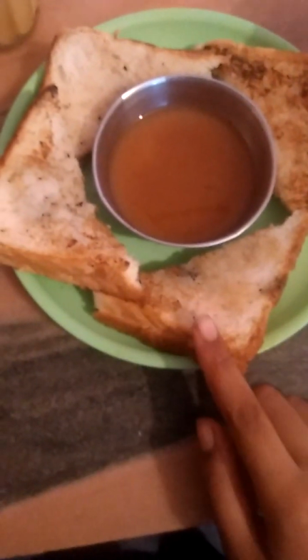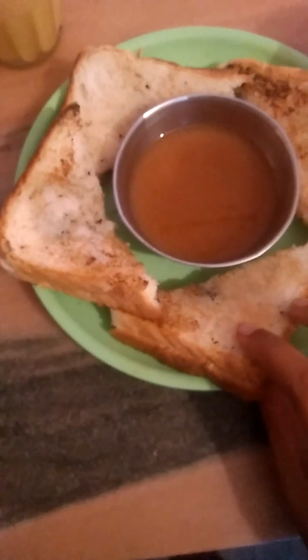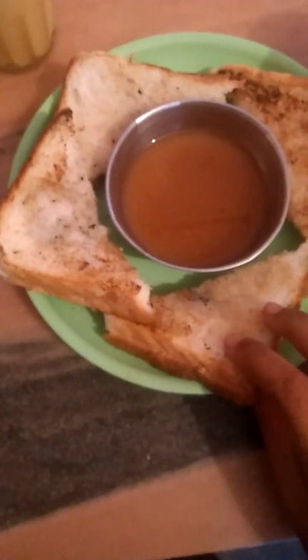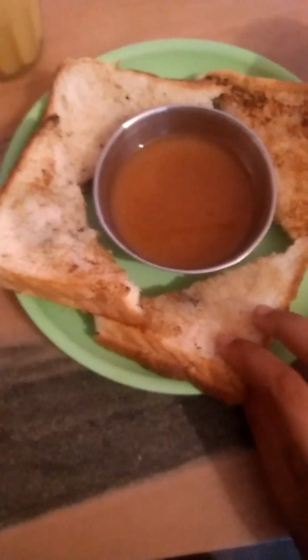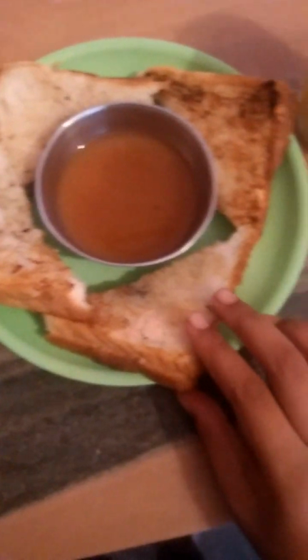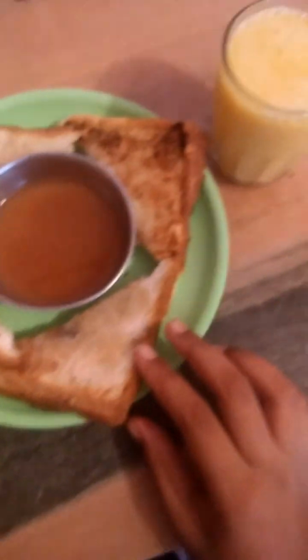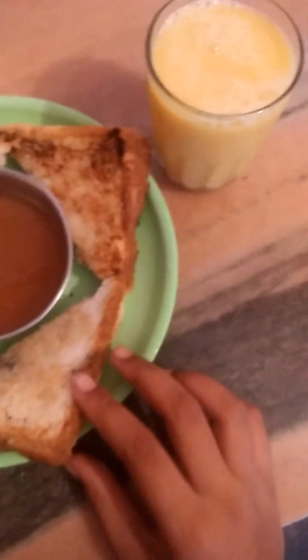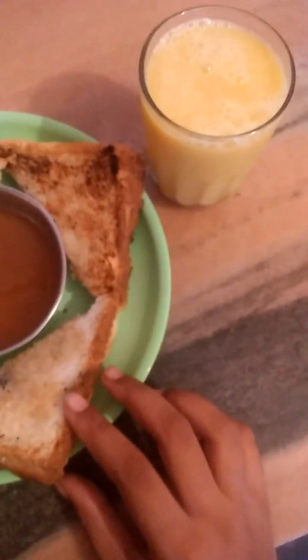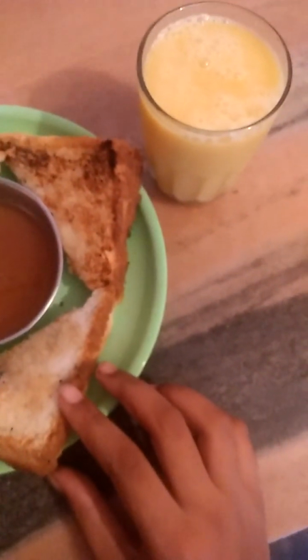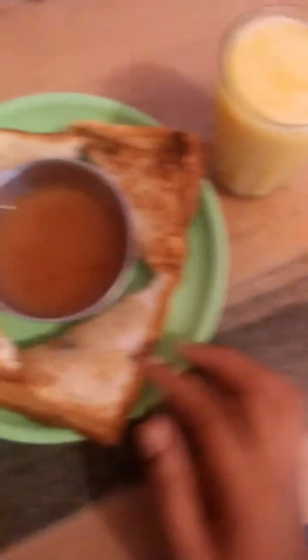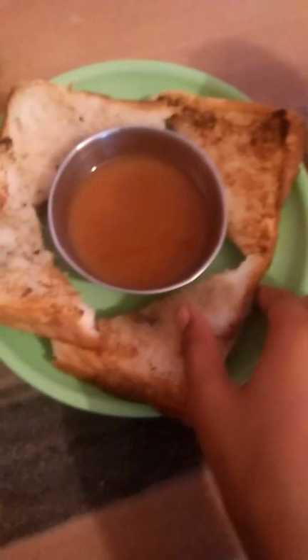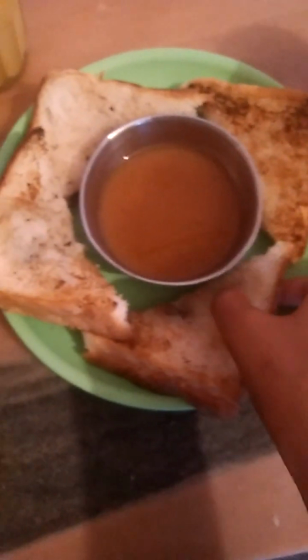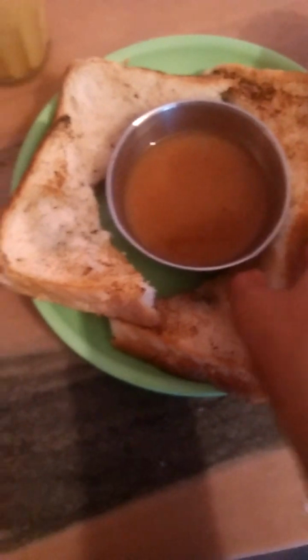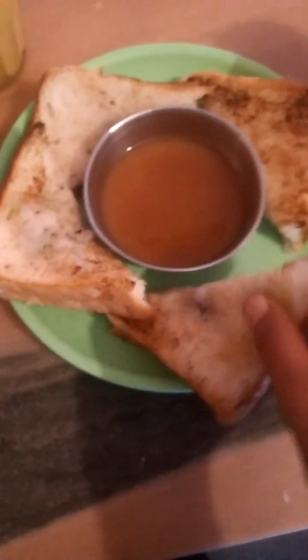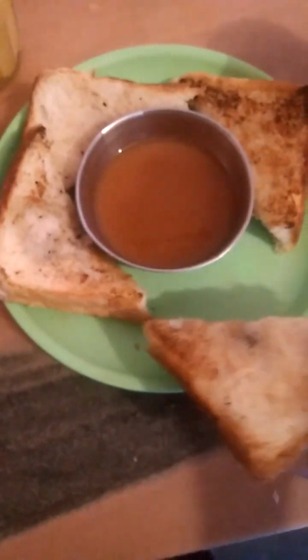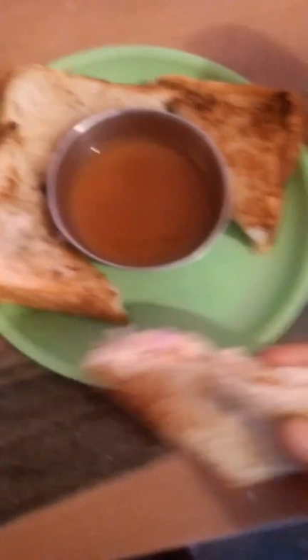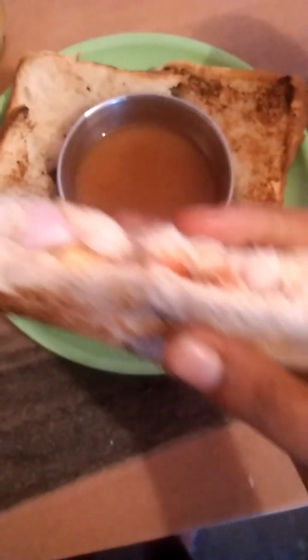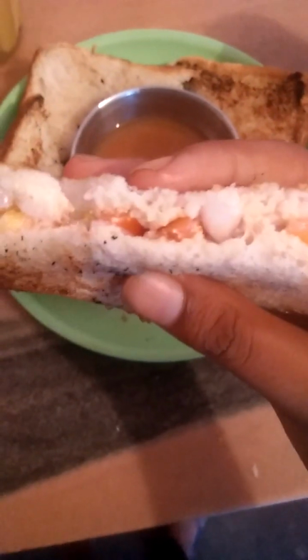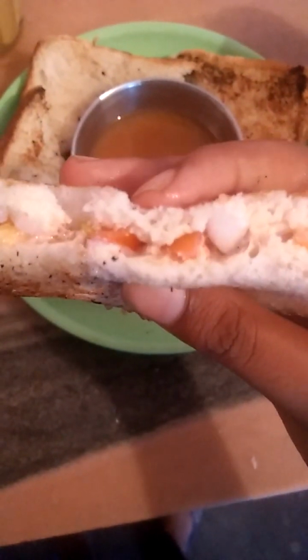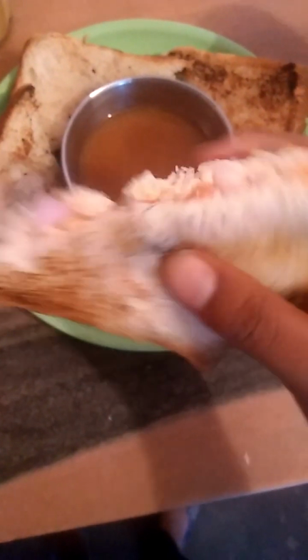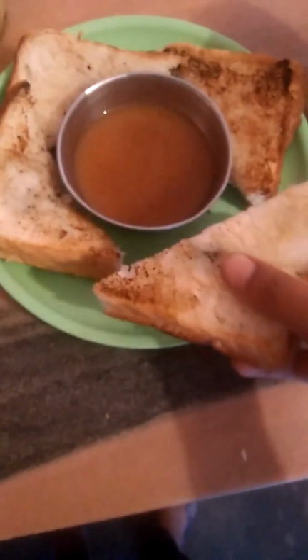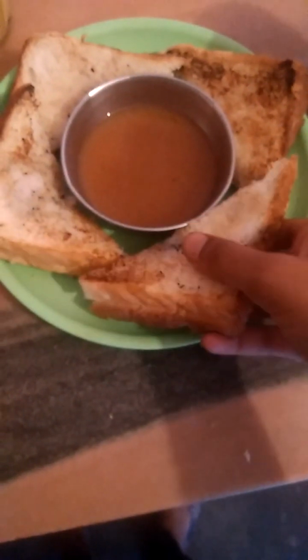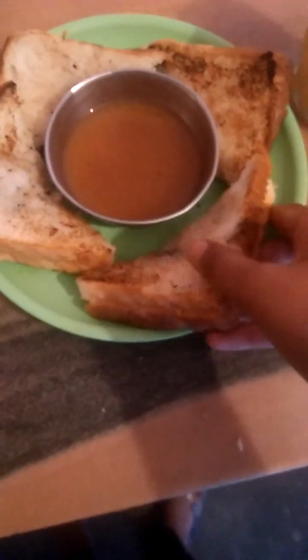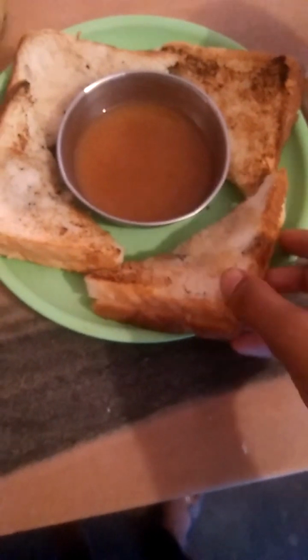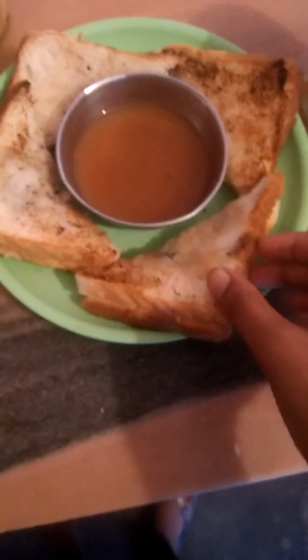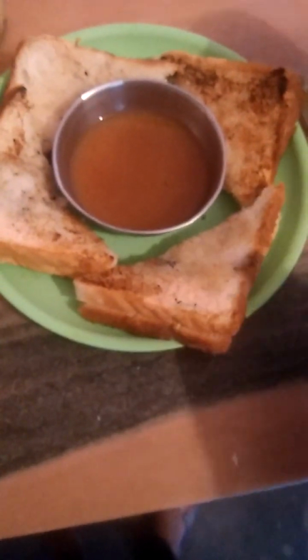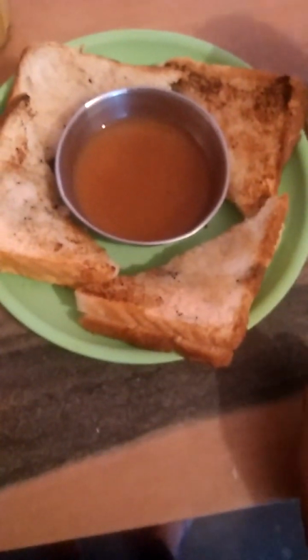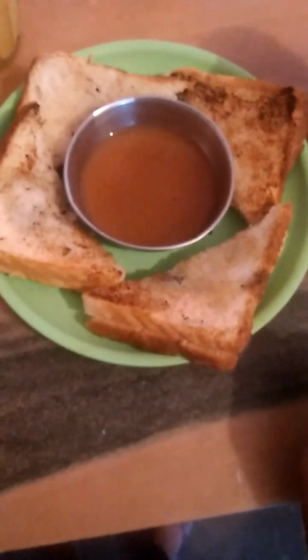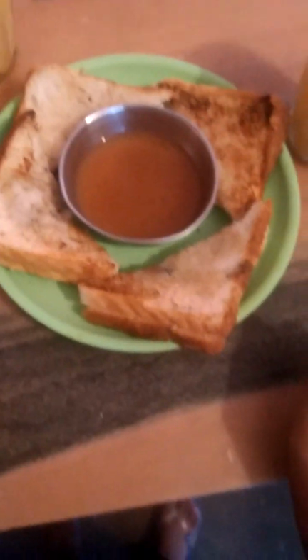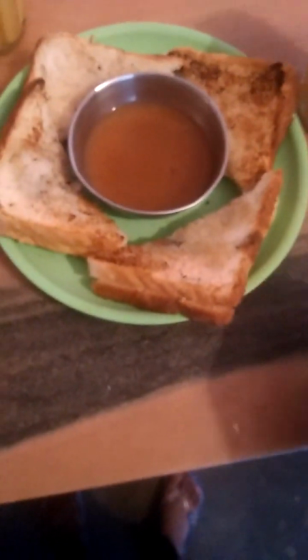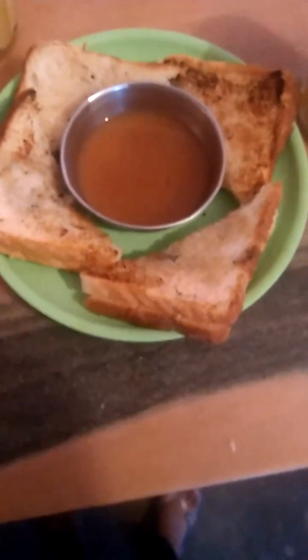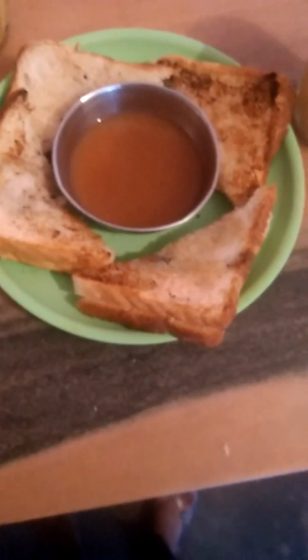They are ready to serve. I hope you liked my video, thanks for watching.